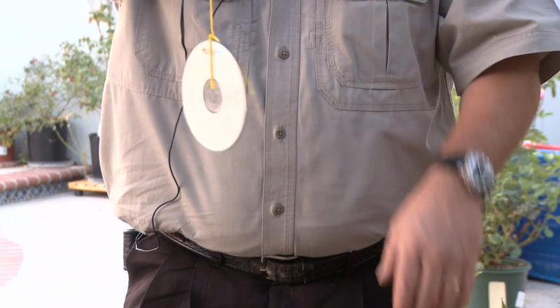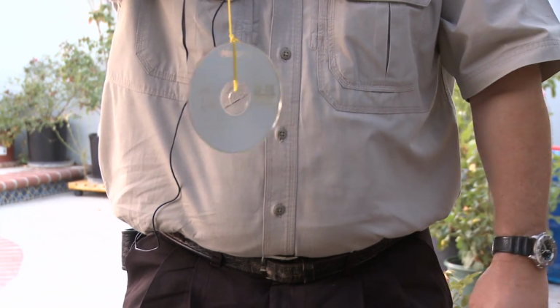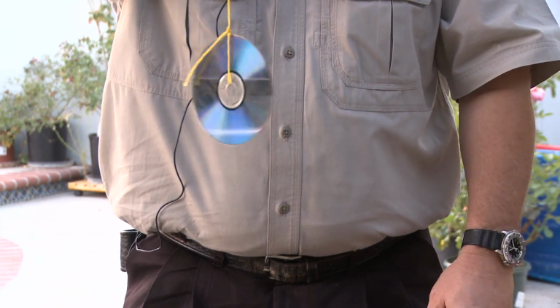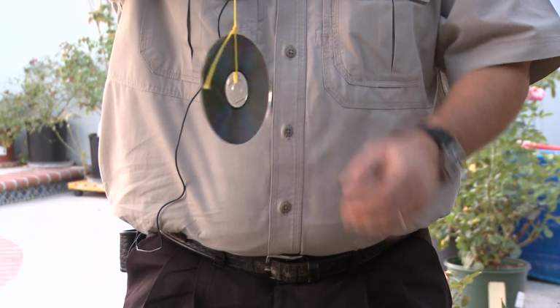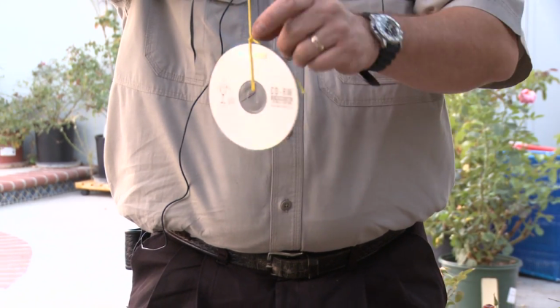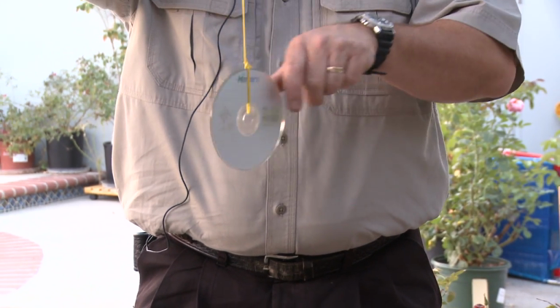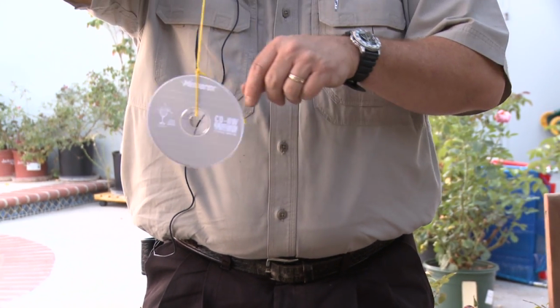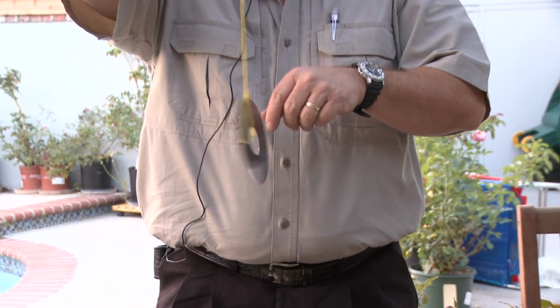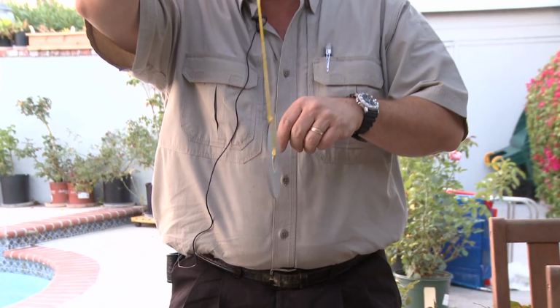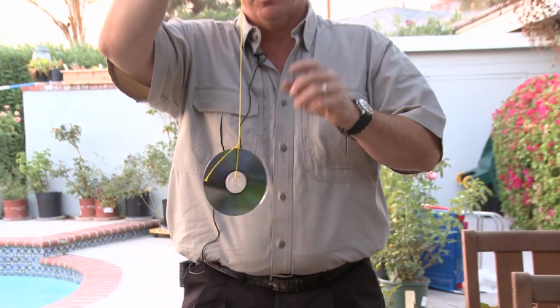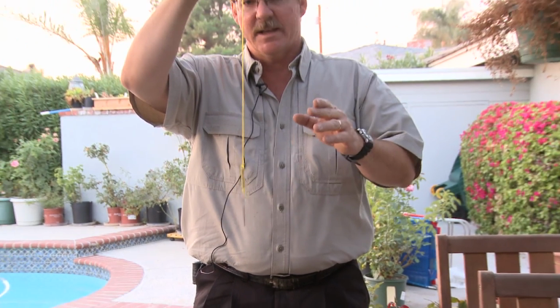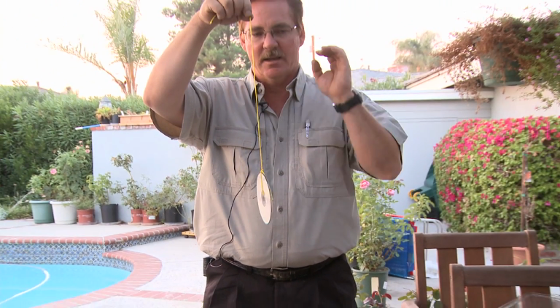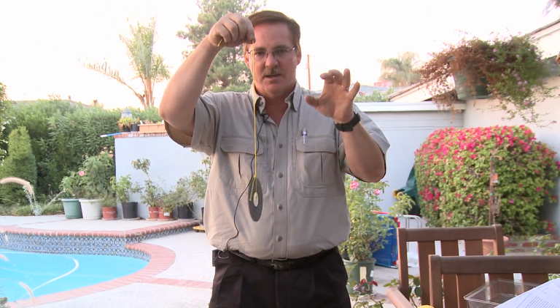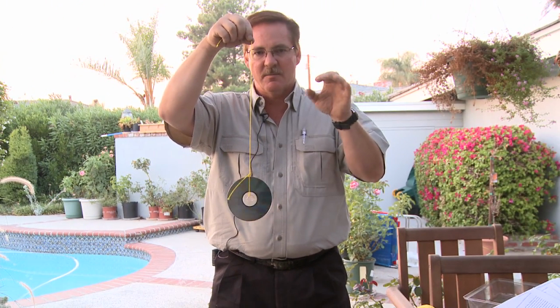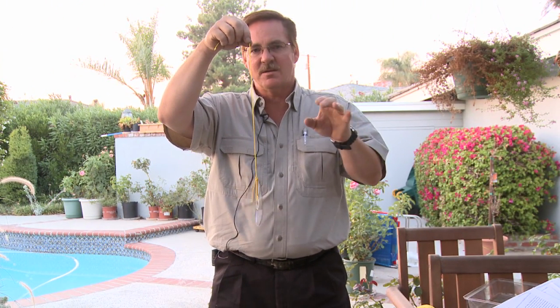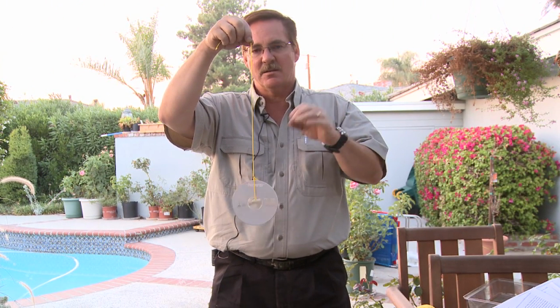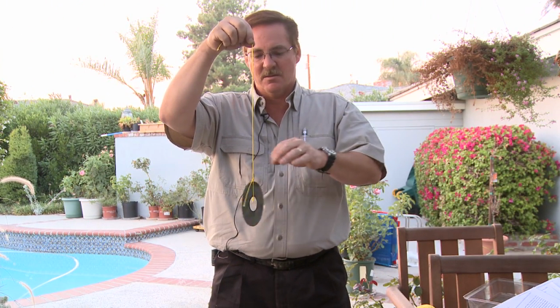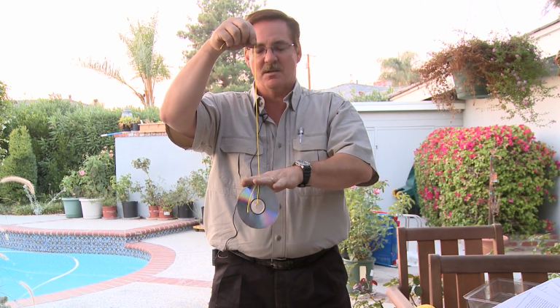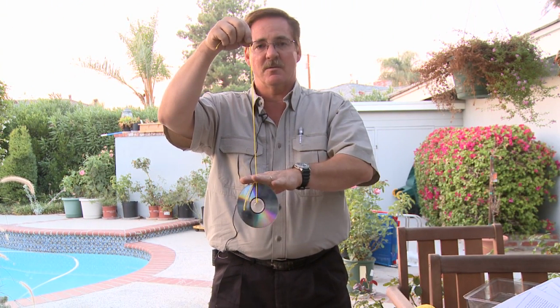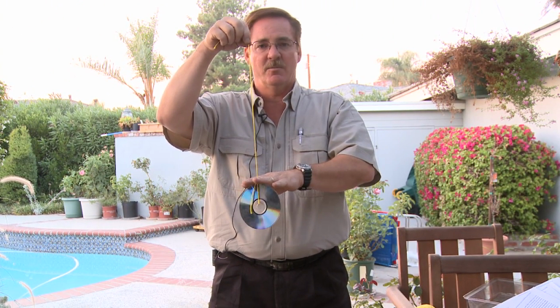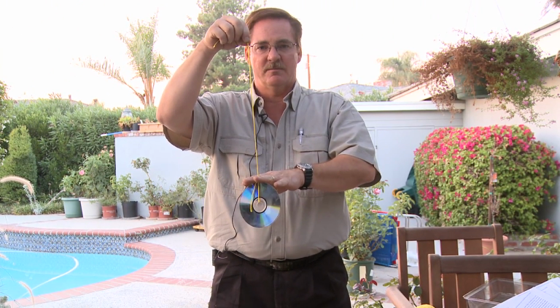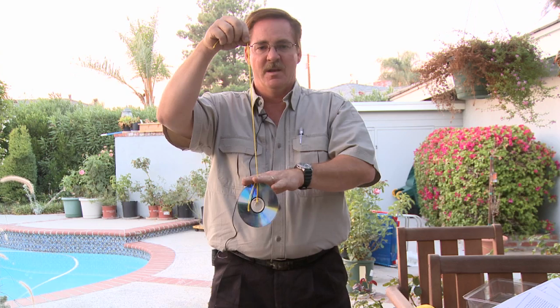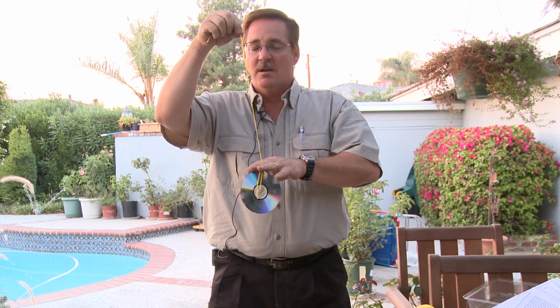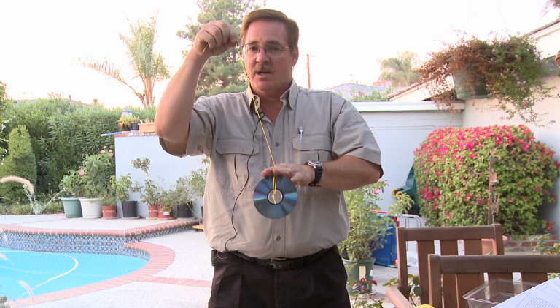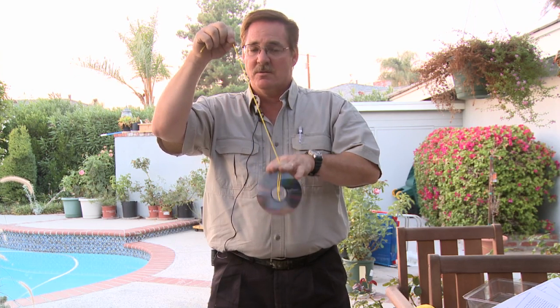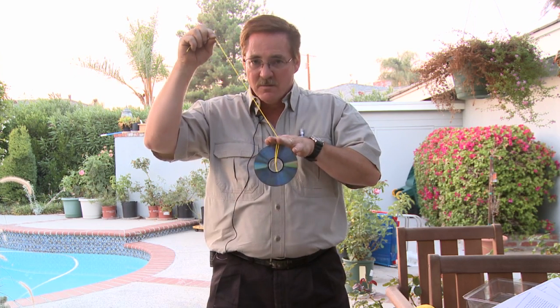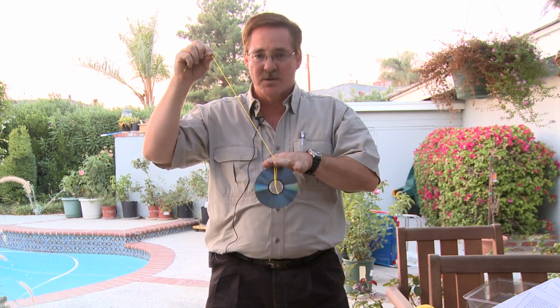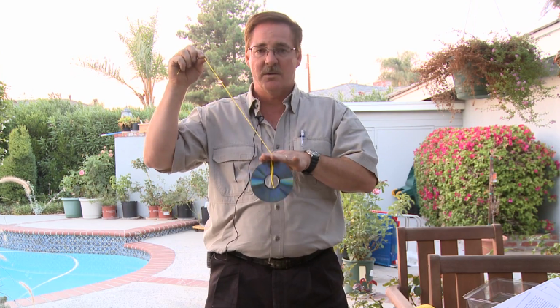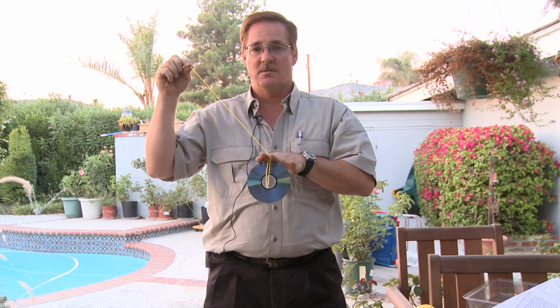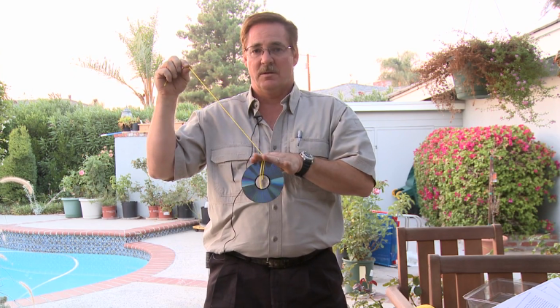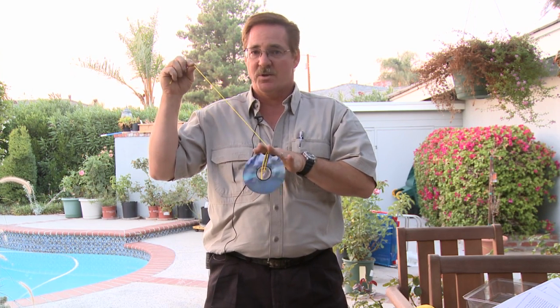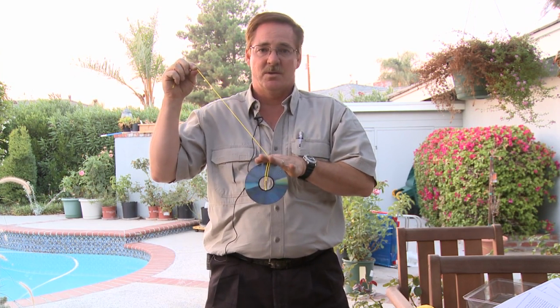Birds don't like that. Especially in the wind, this will keep moving around. They don't like that — it irritates them, it freaks them out, and it scares them because it also is a random movement. Now mind you, the birds will get used to it, especially with pigeons.